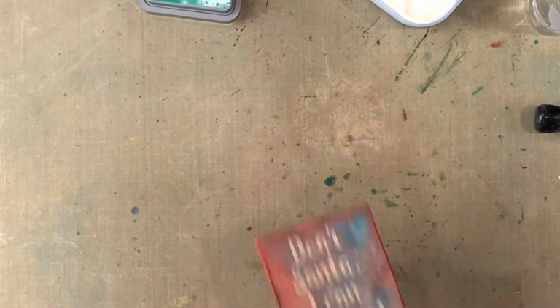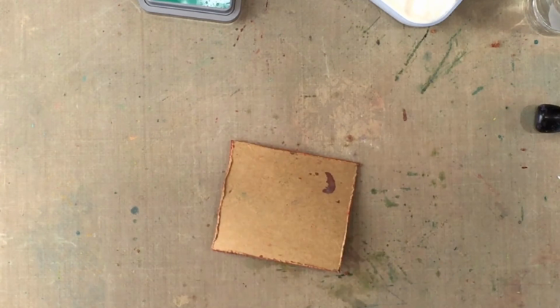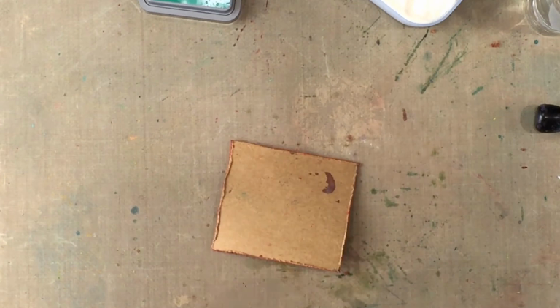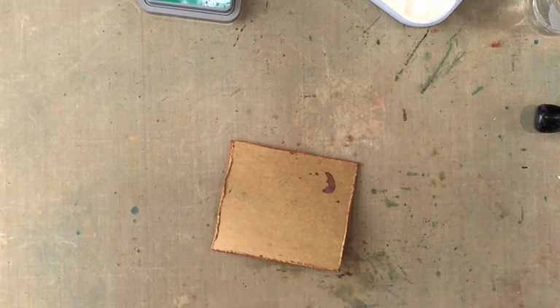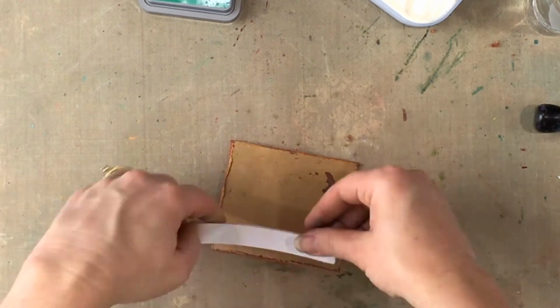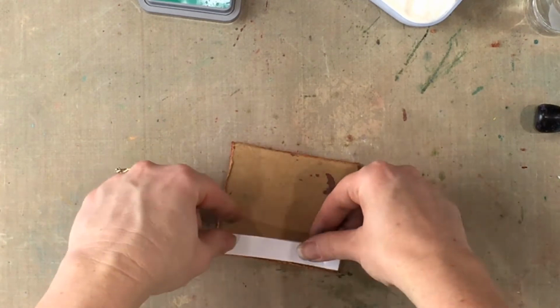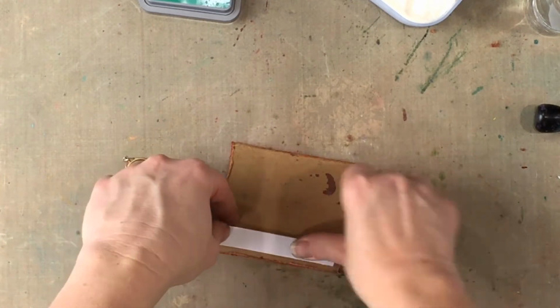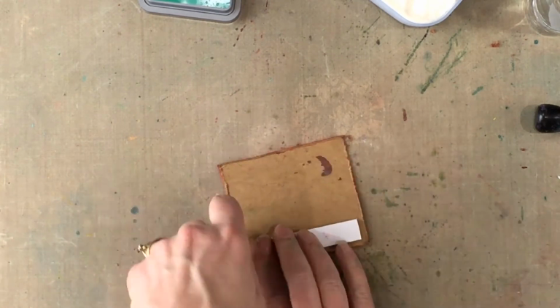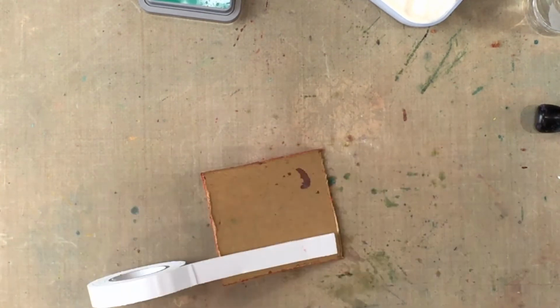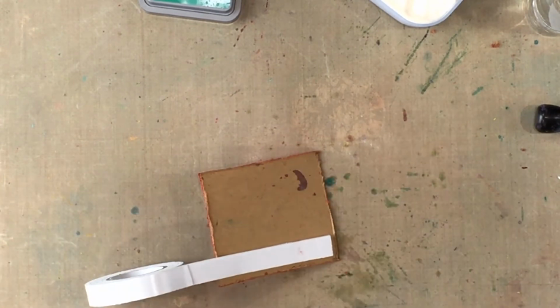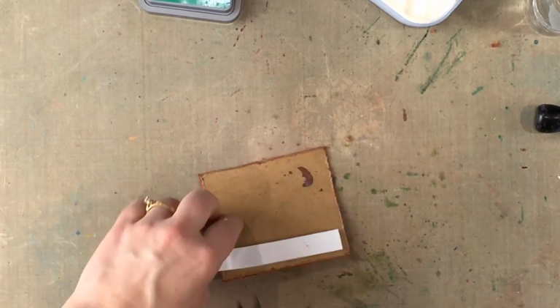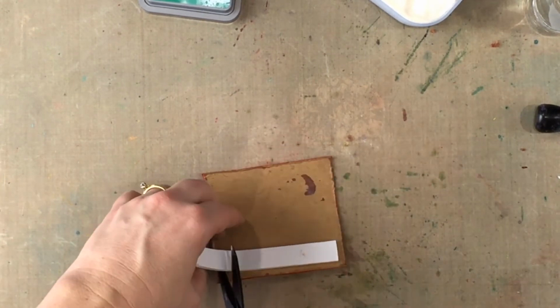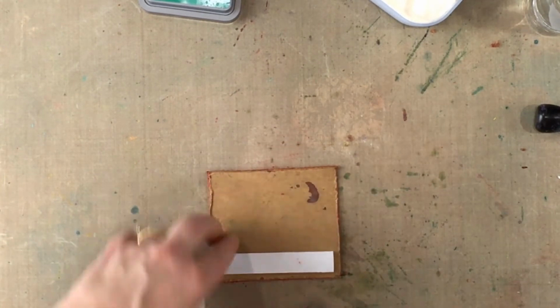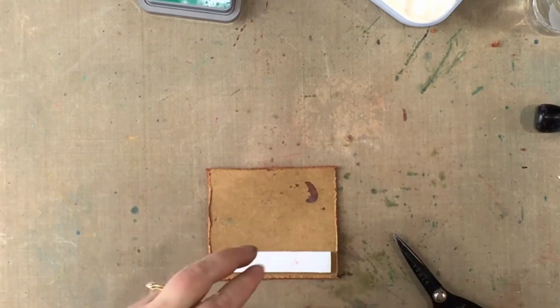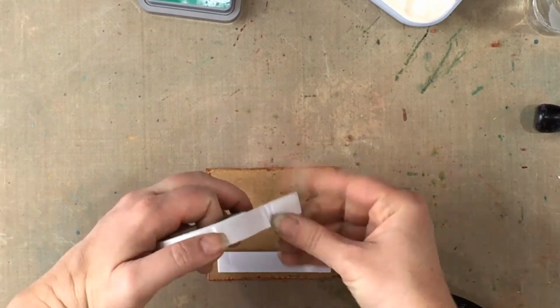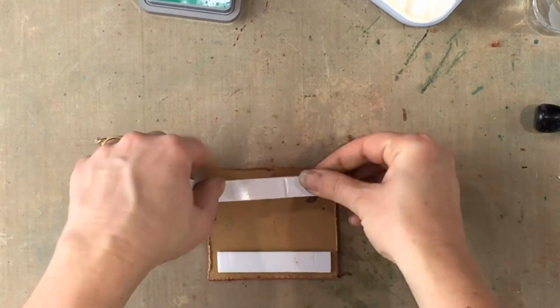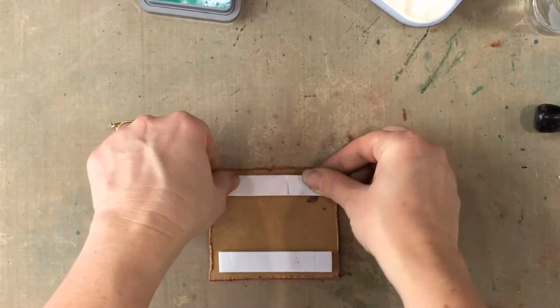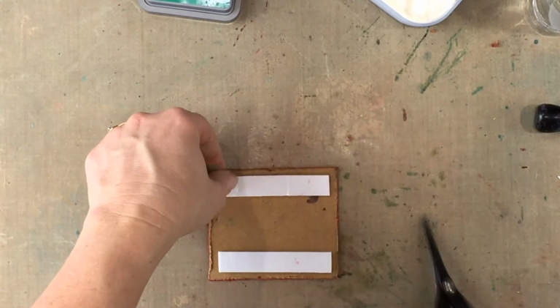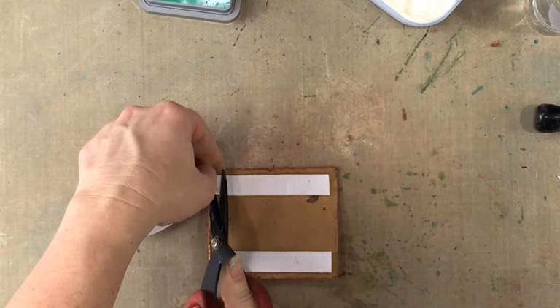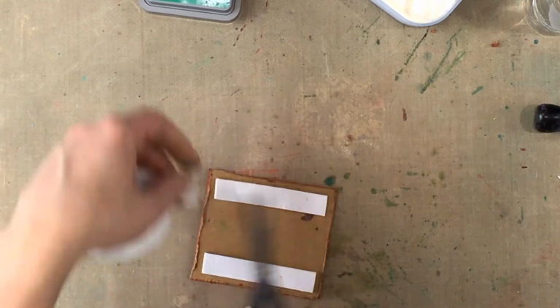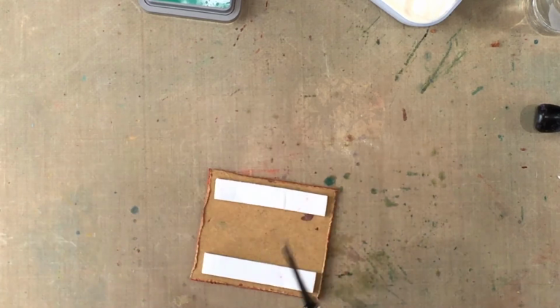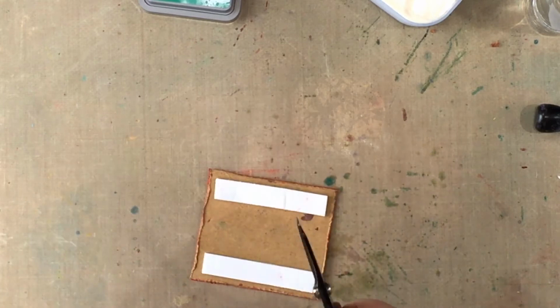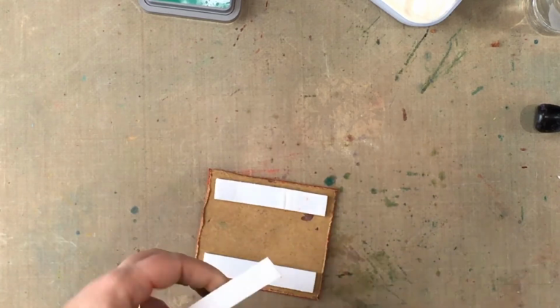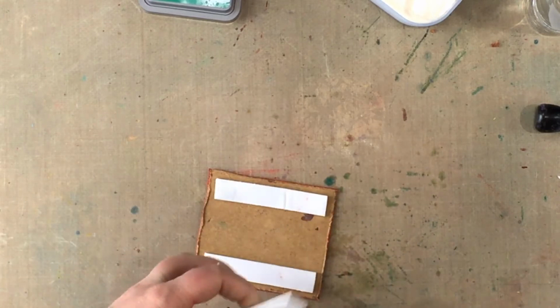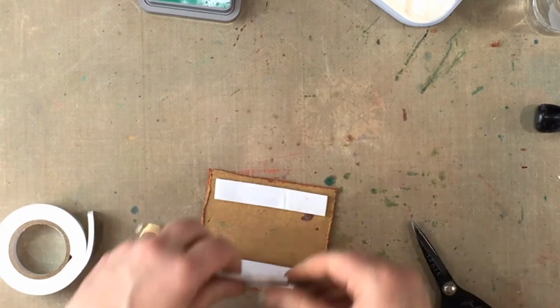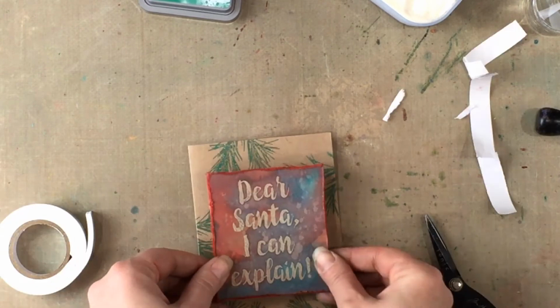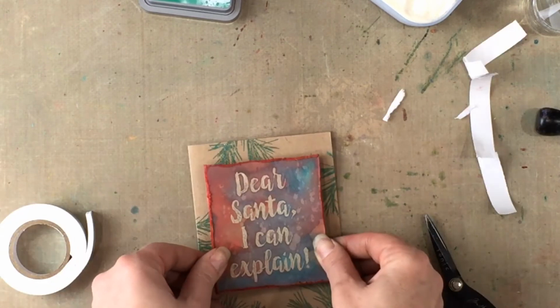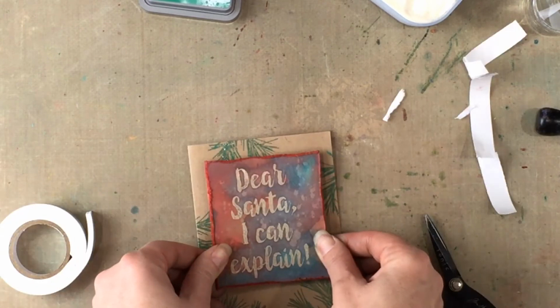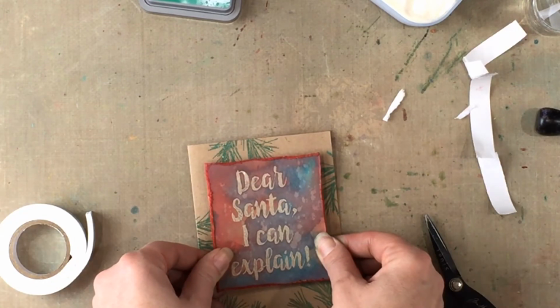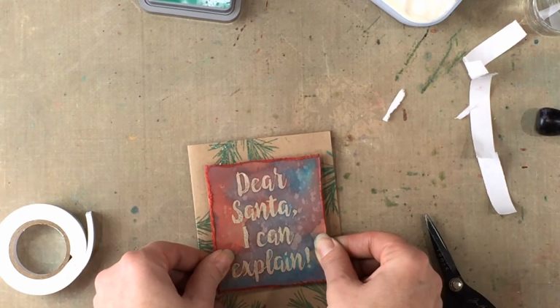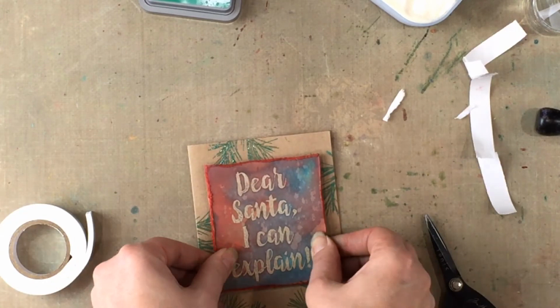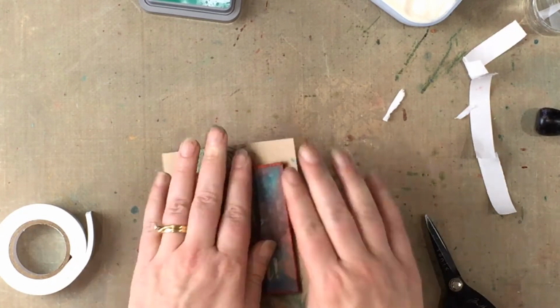The only thing I need to do now is mount the quote to the front of the card. I'm using a really thick mounting tape so the quote sticks out from the card, giving it some good dimension.